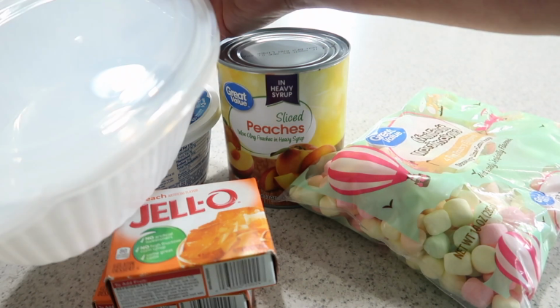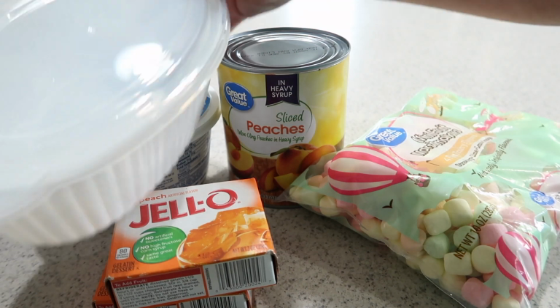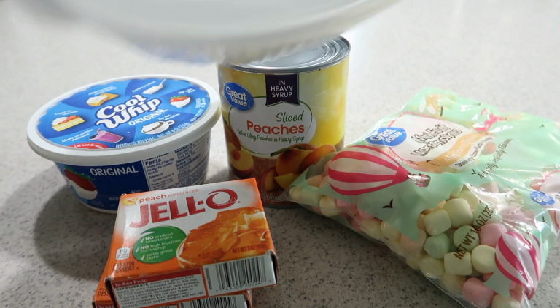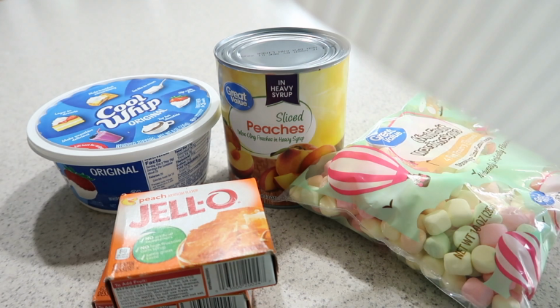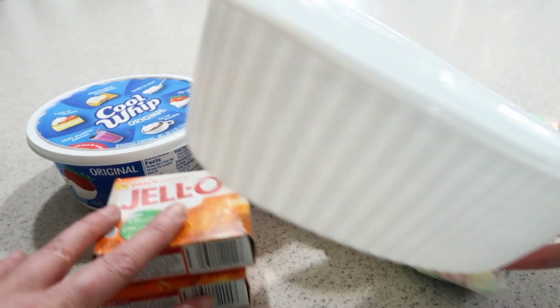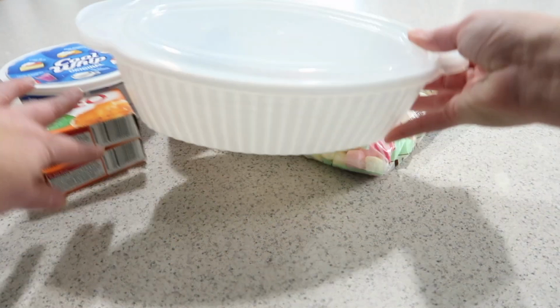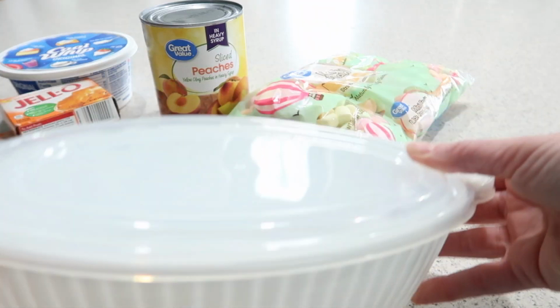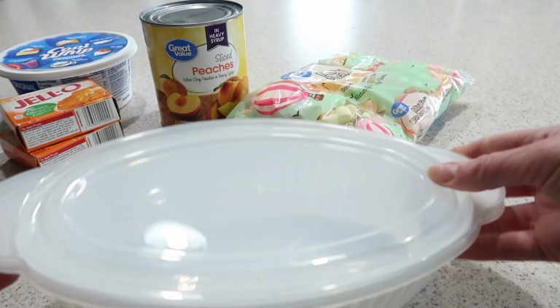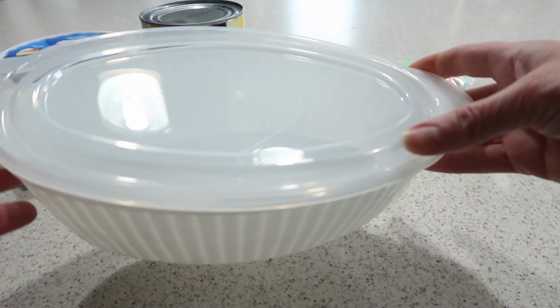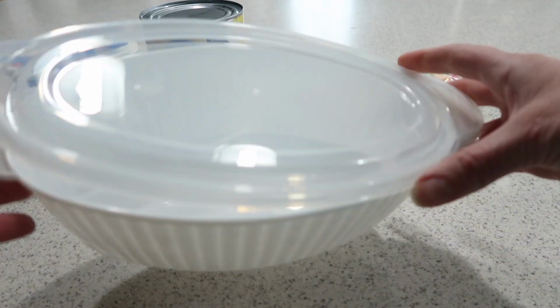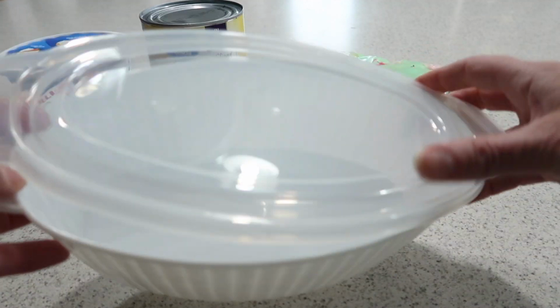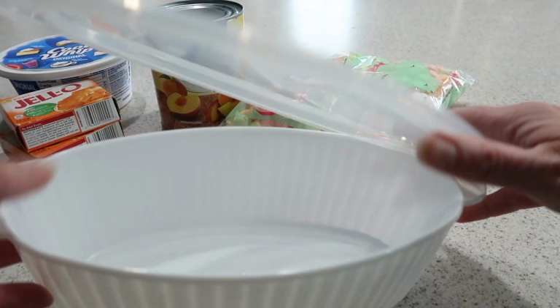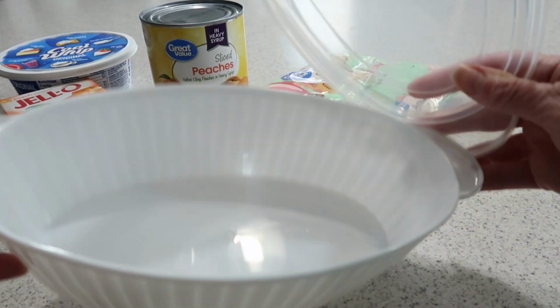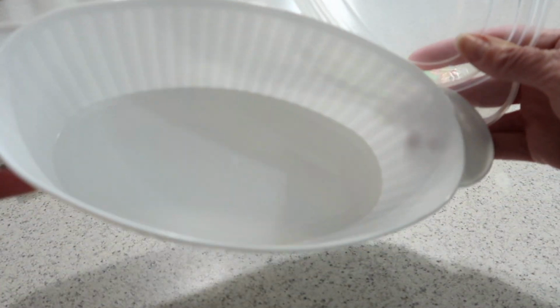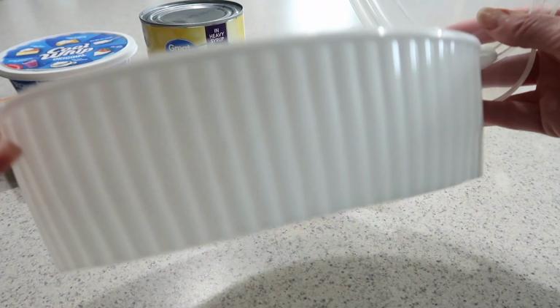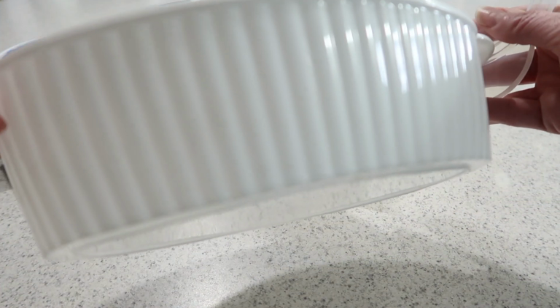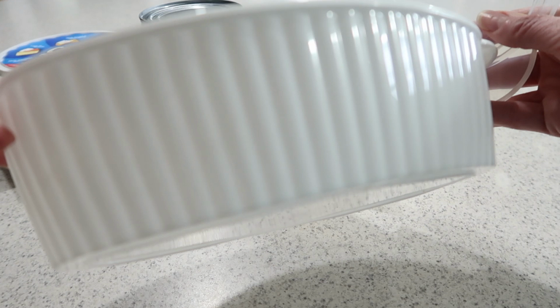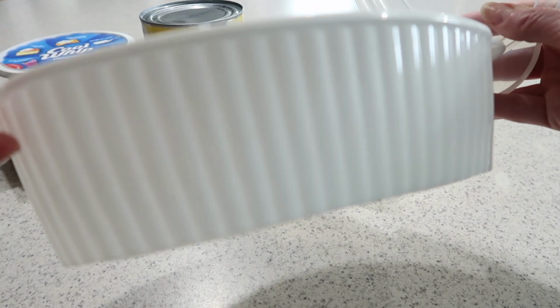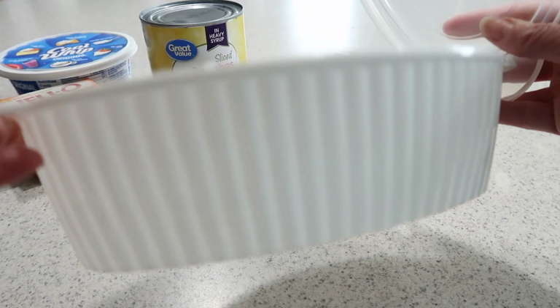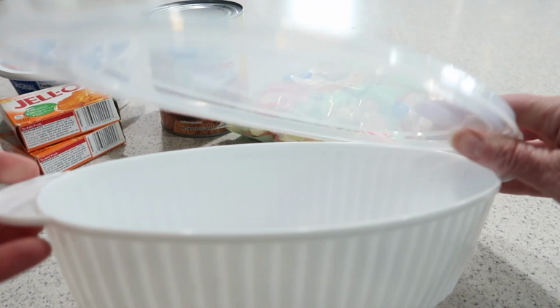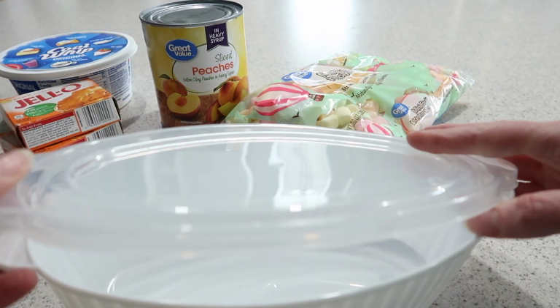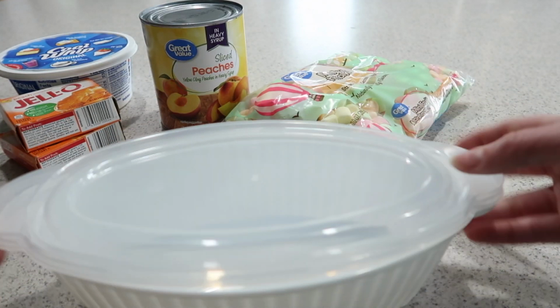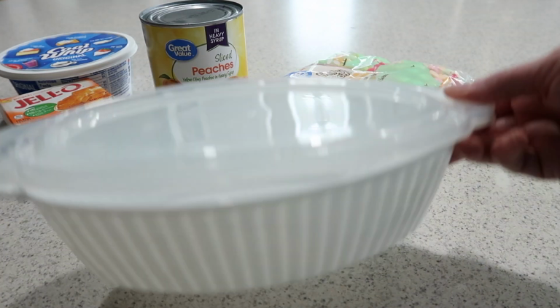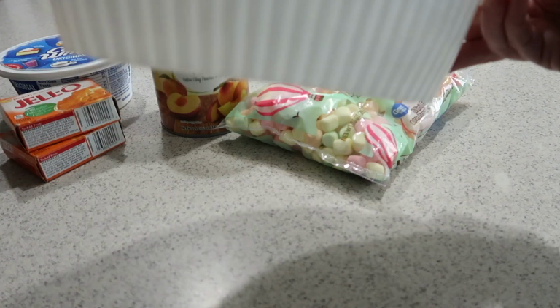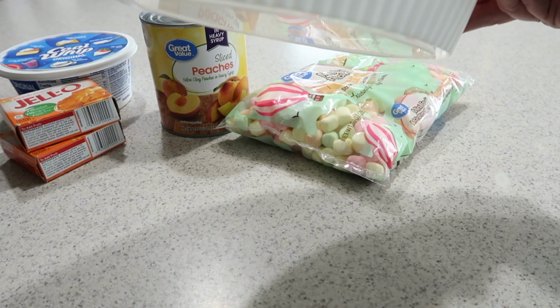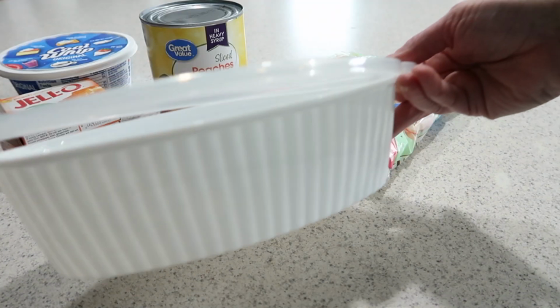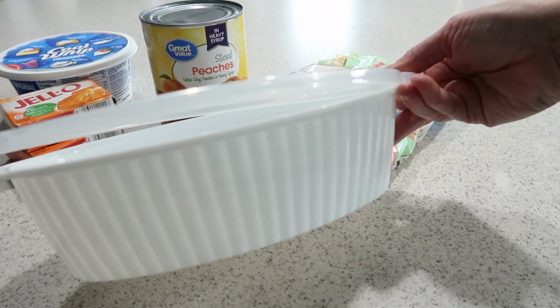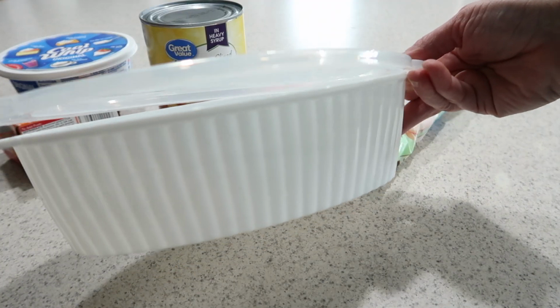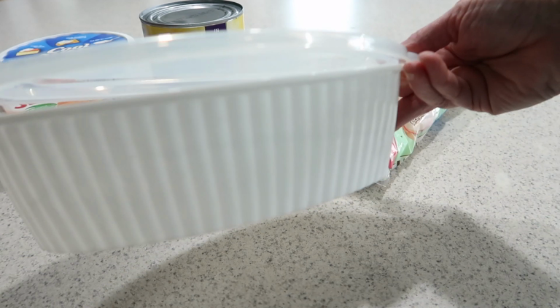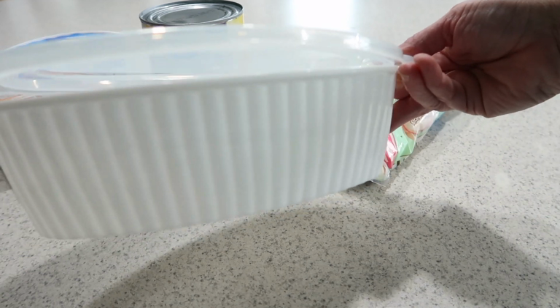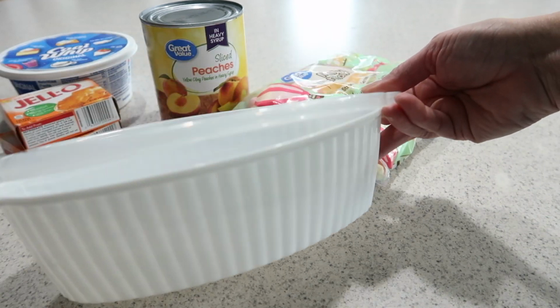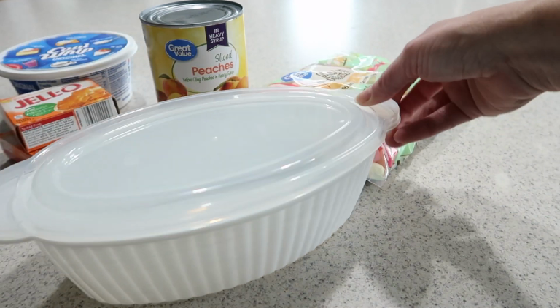I got this container at the Dollar Tree — it's actually a microwave-safe container, pretty cool! It holds a little over six cups, and I'm going to use it as my jello mold.